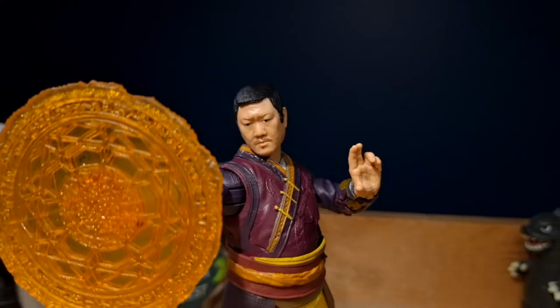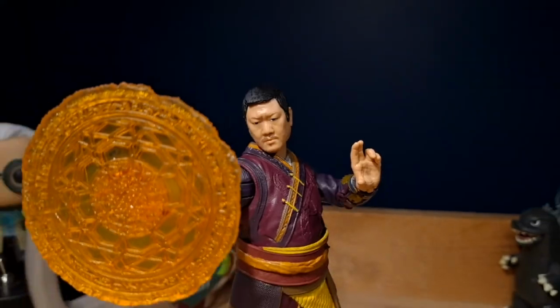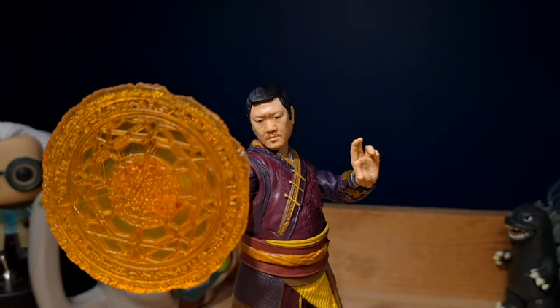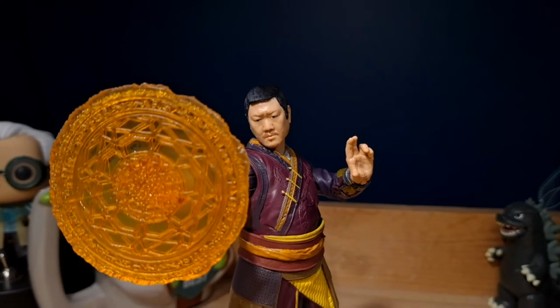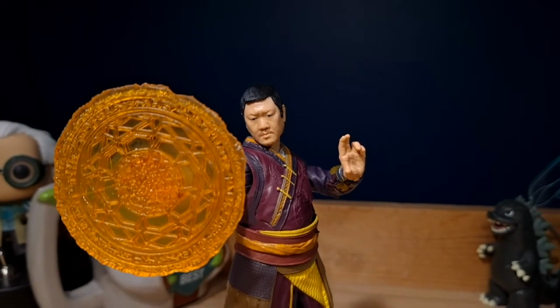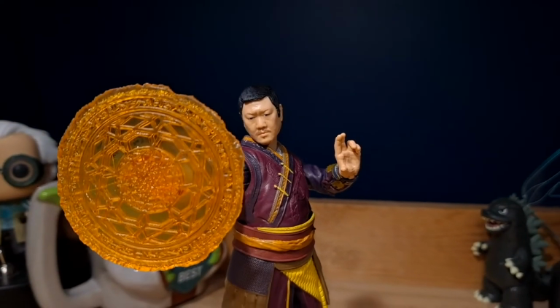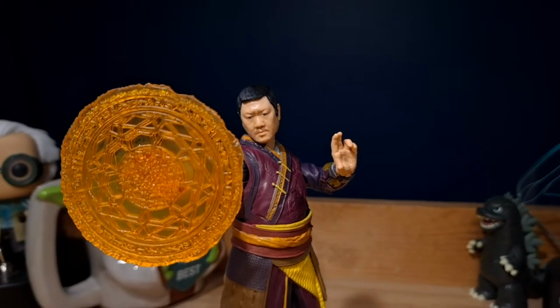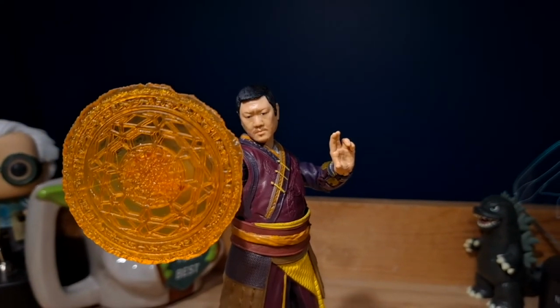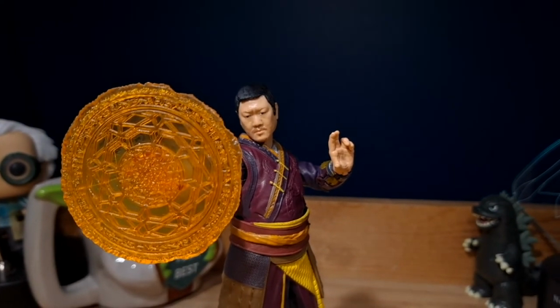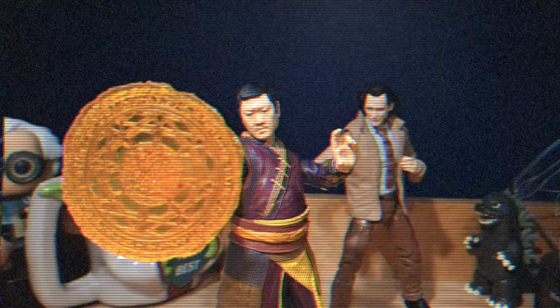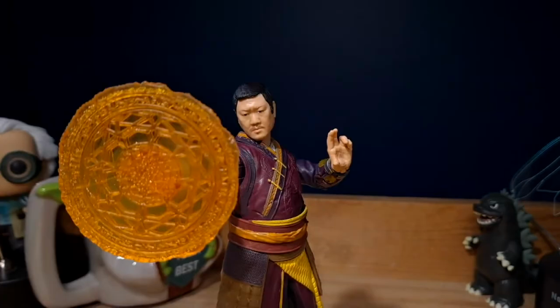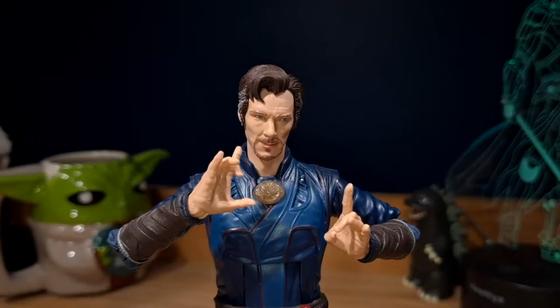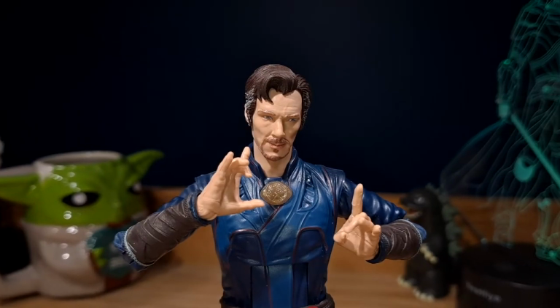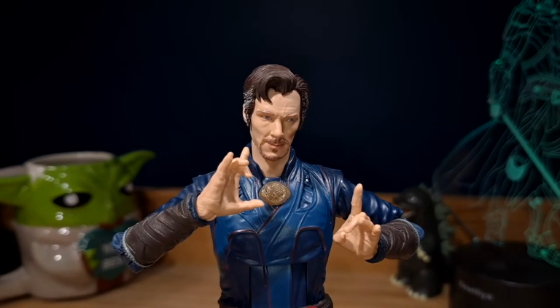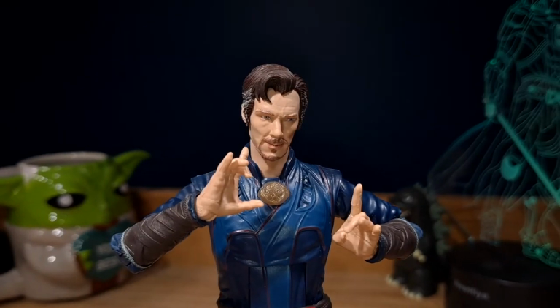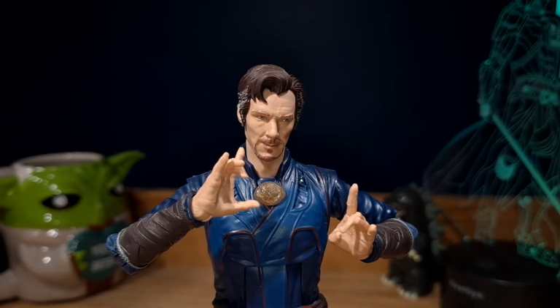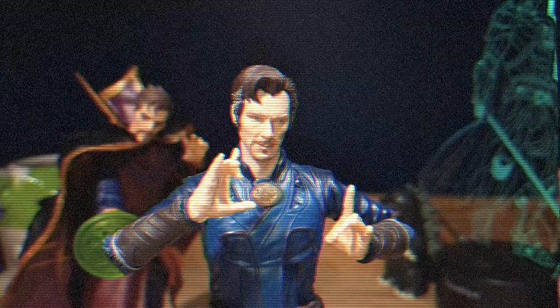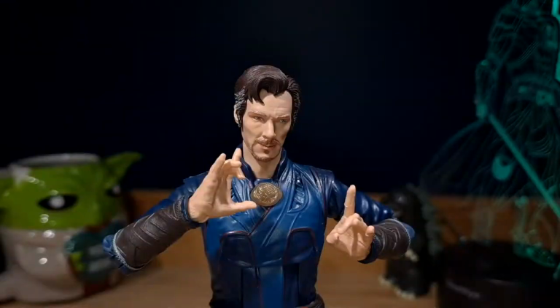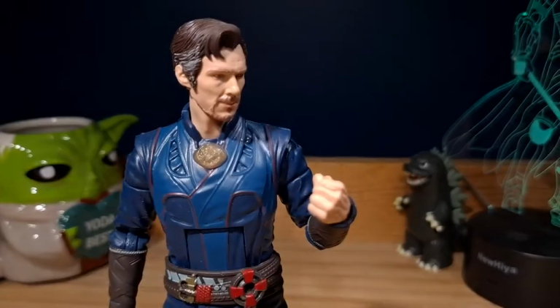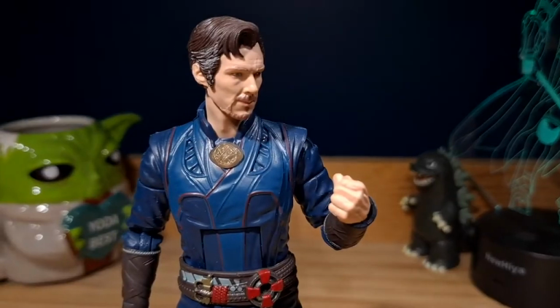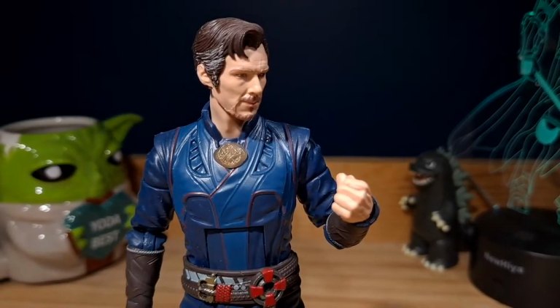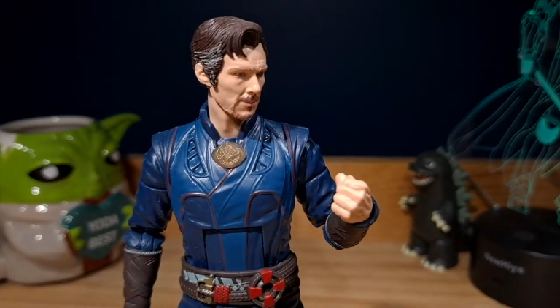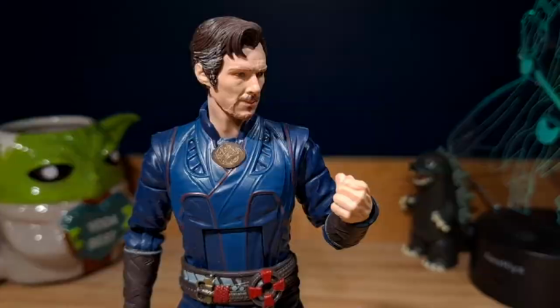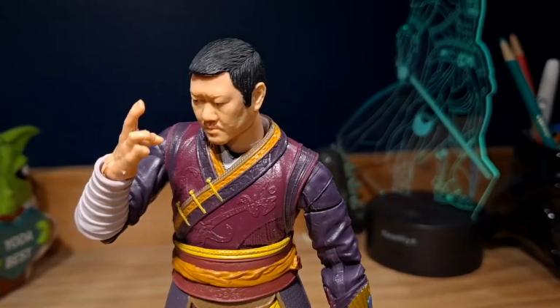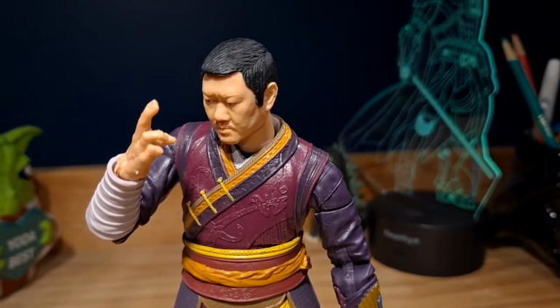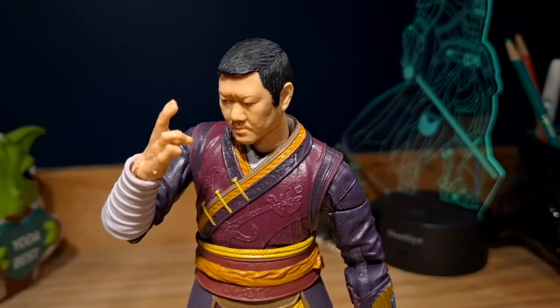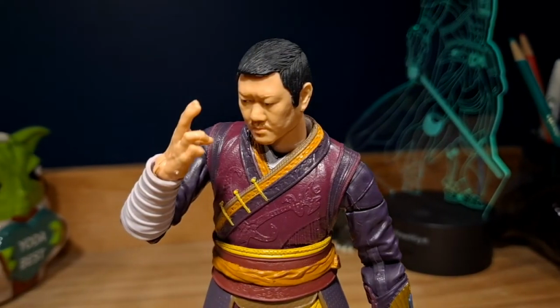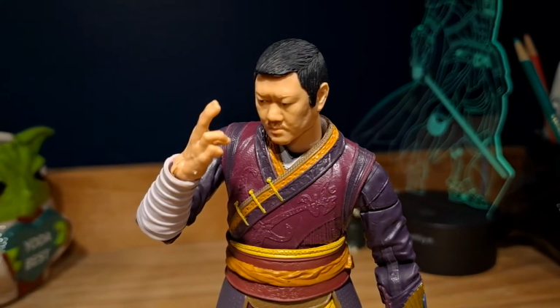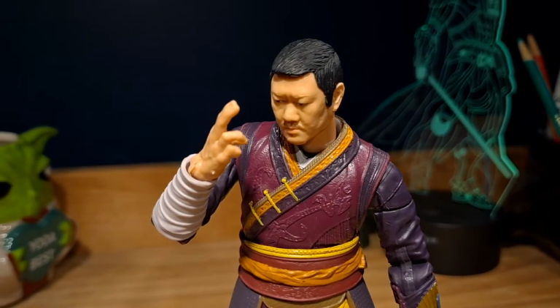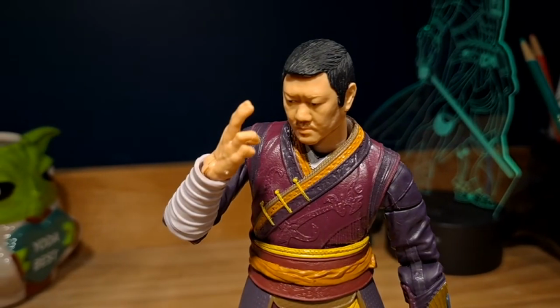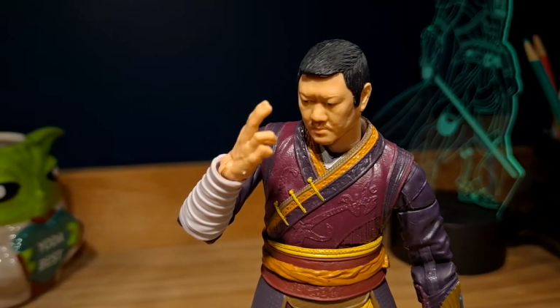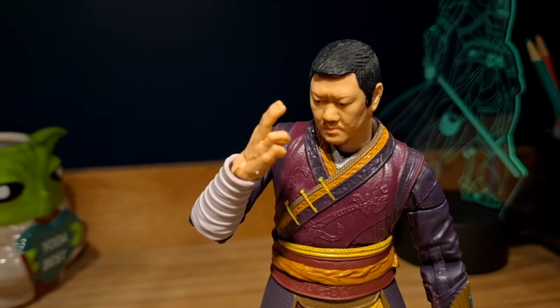Overall, the figures look fantastic, but unfortunately I do wish there was some more articulation in the legs. But overall, these are definitely fantastic figures.